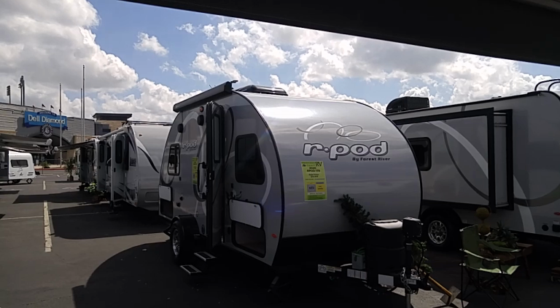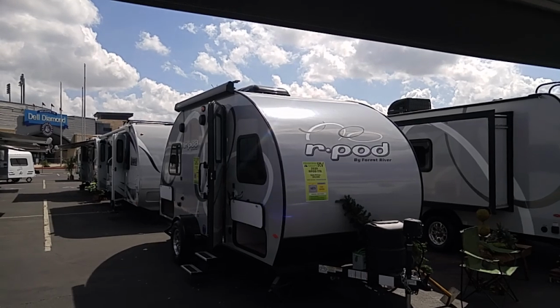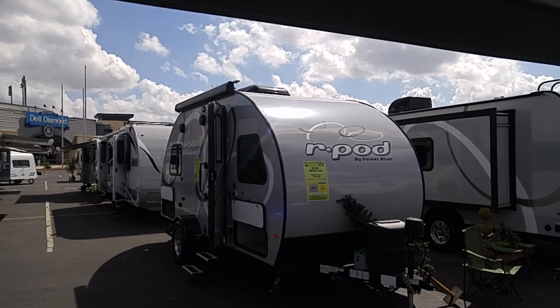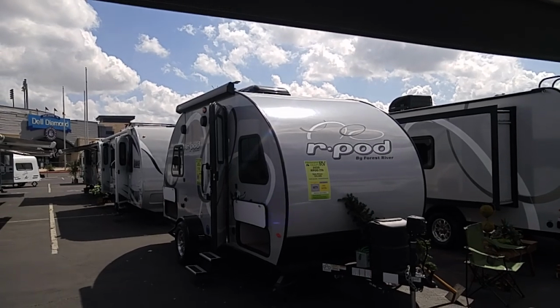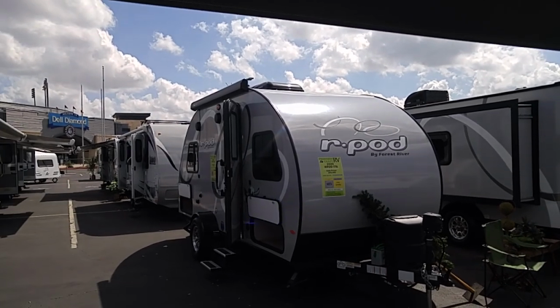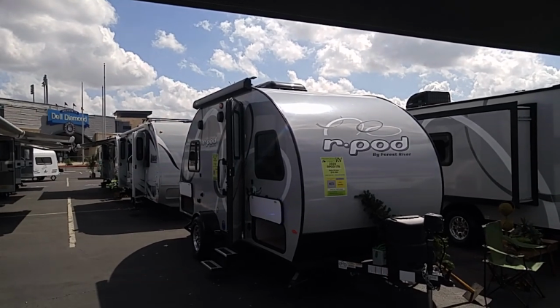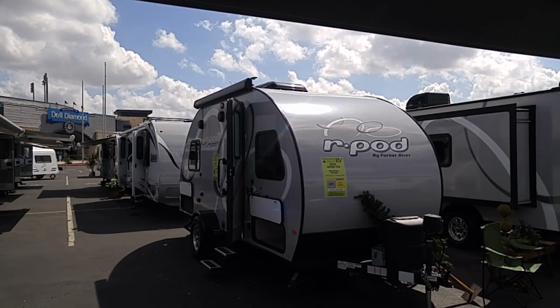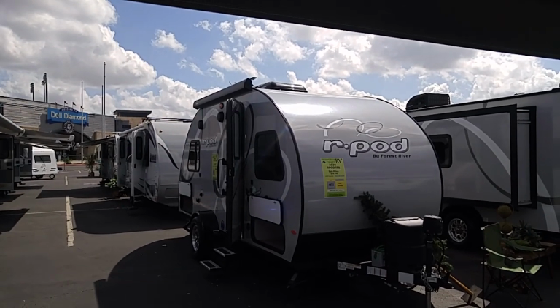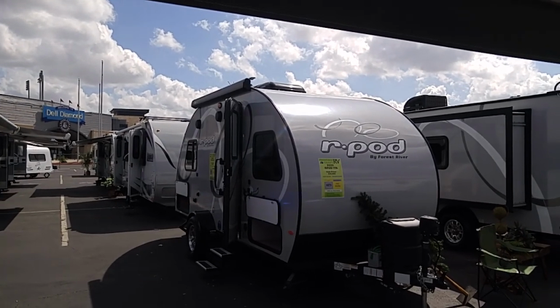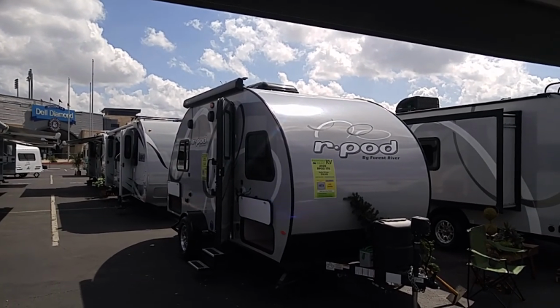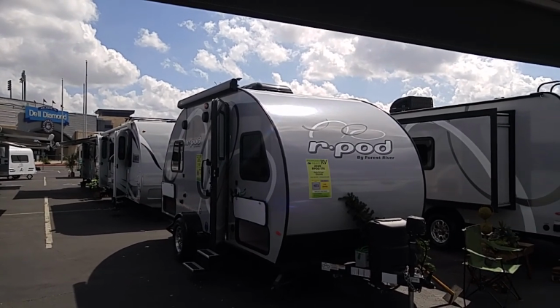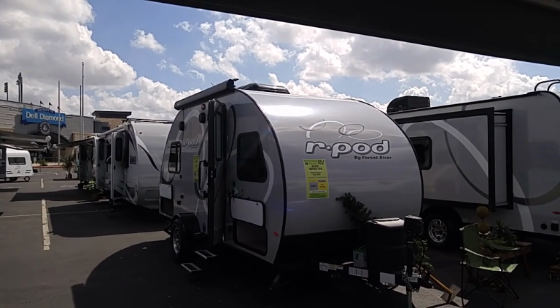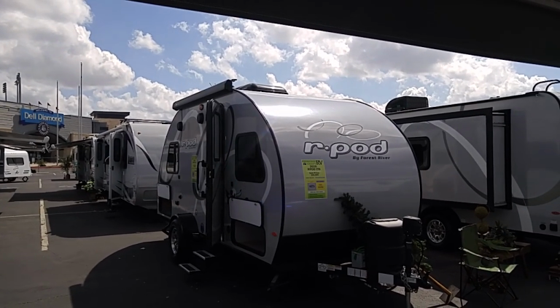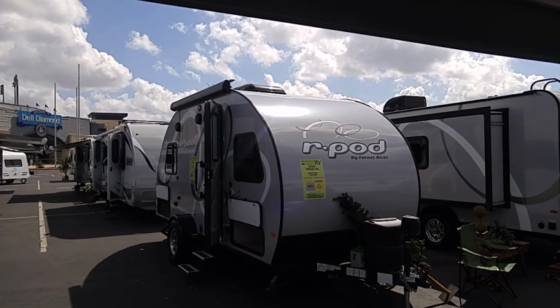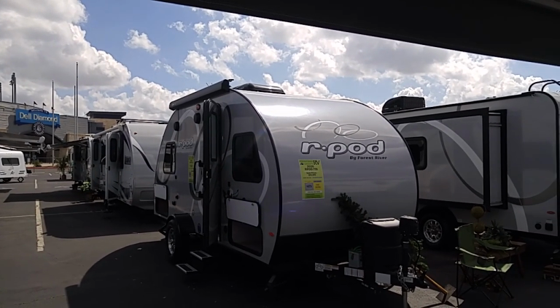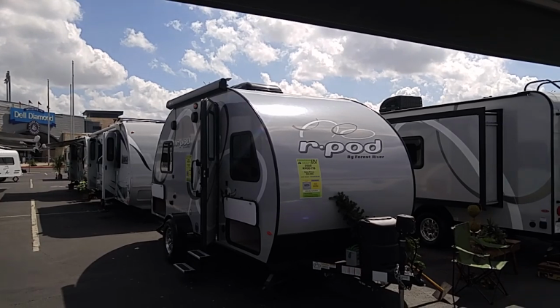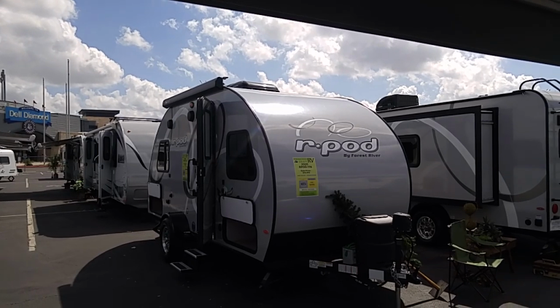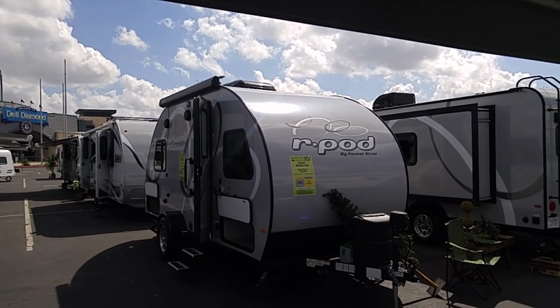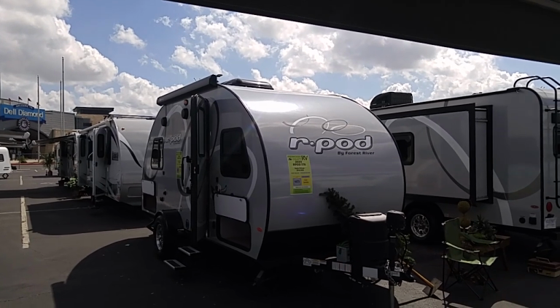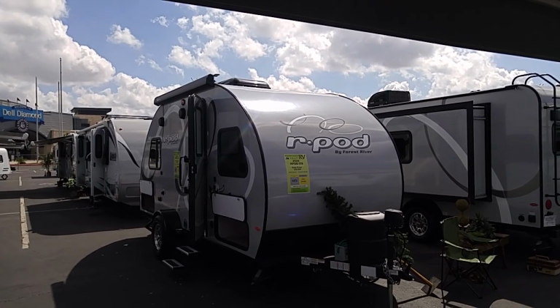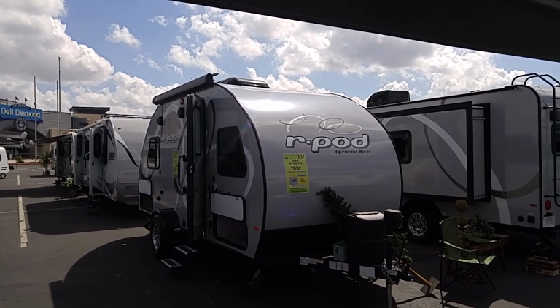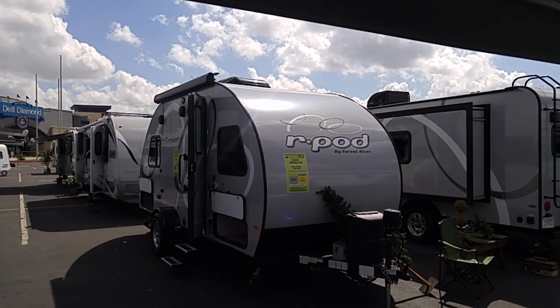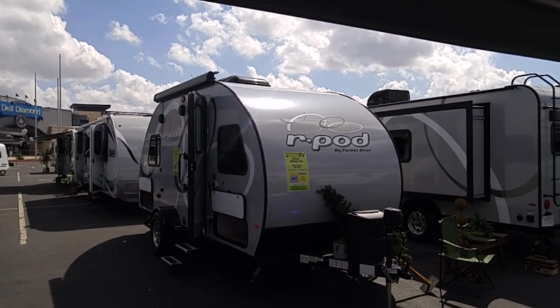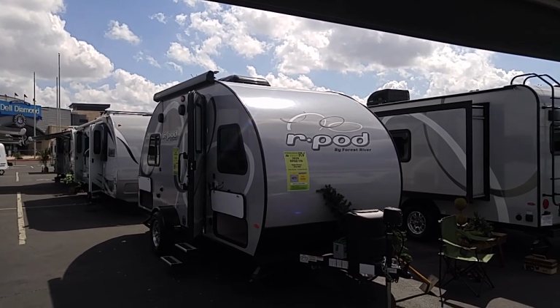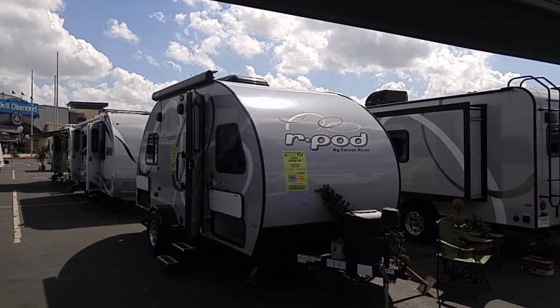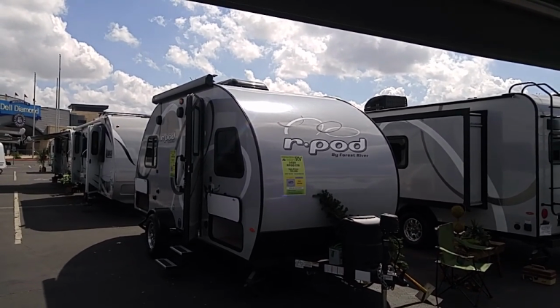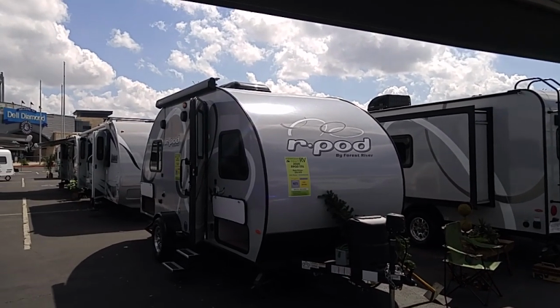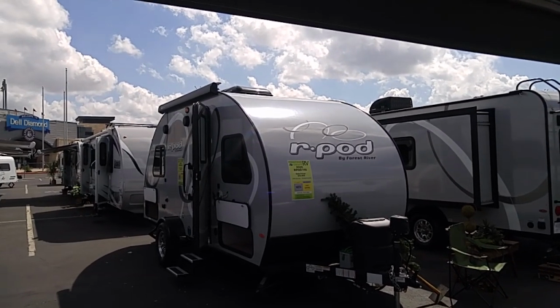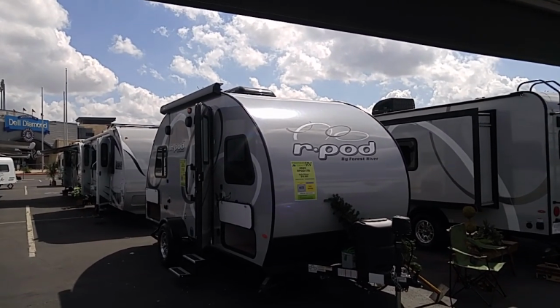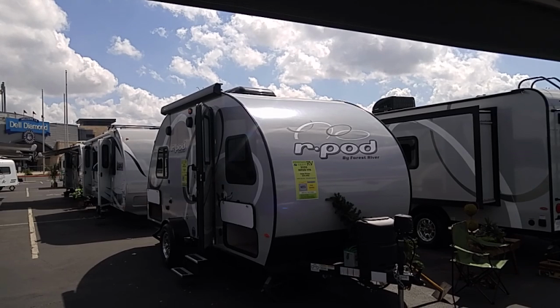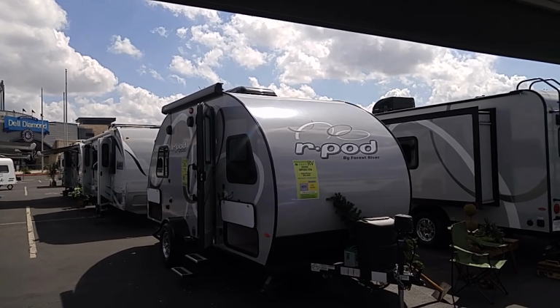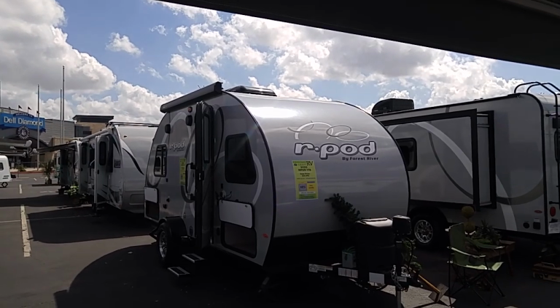Good morning, ladies and gentlemen. This is Rusty78609 at the Dell Diamond. It's an RV show near Round Rock, Texas. It's Friday morning. This RV show goes Friday, Saturday, and Sunday.